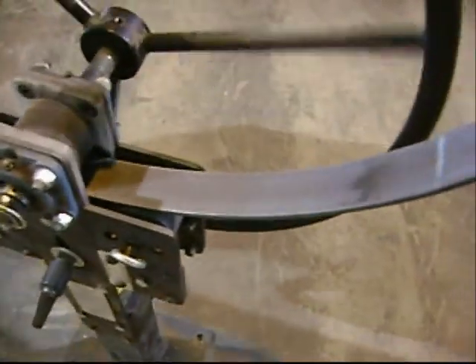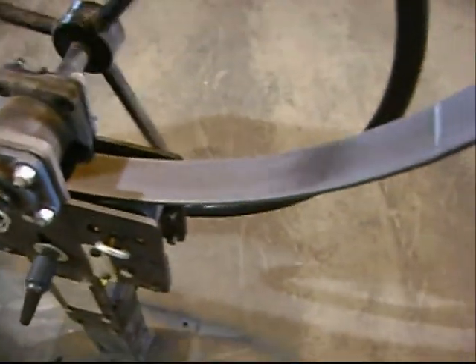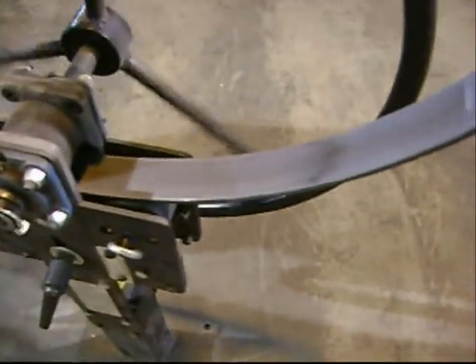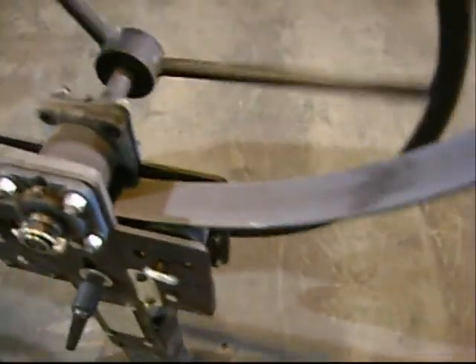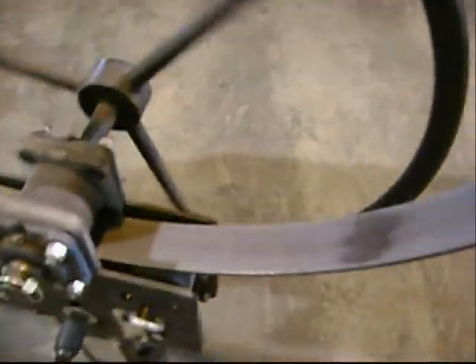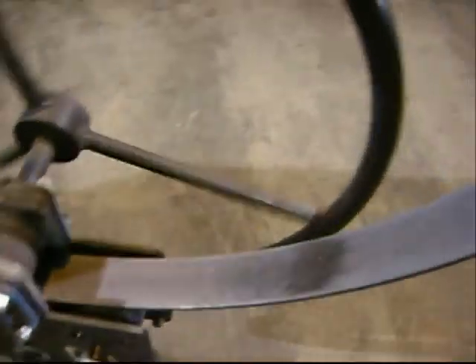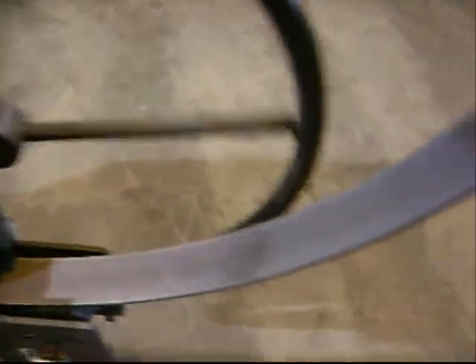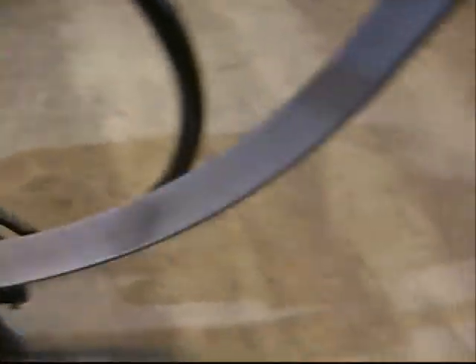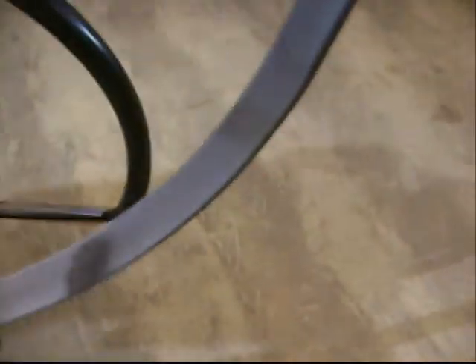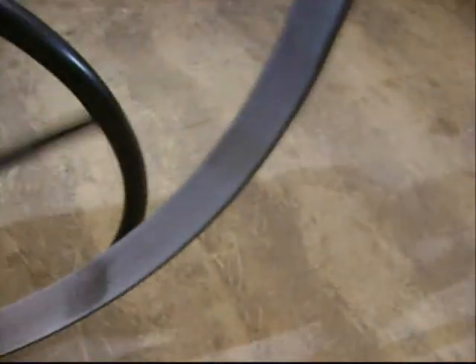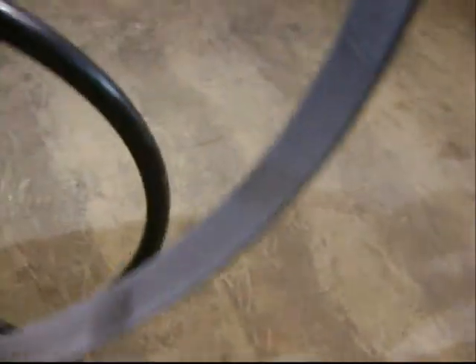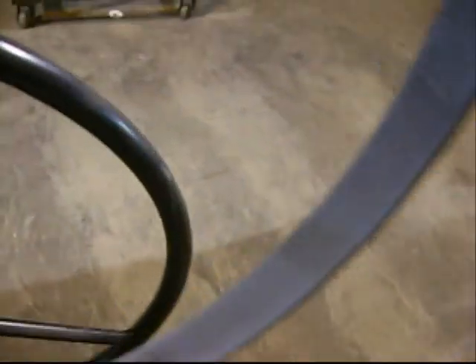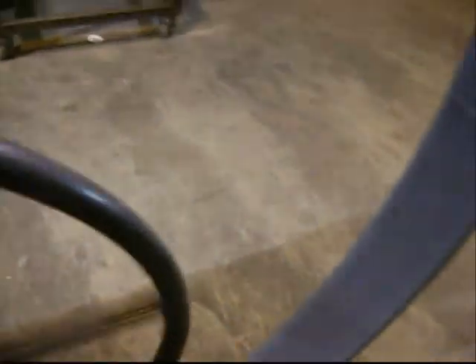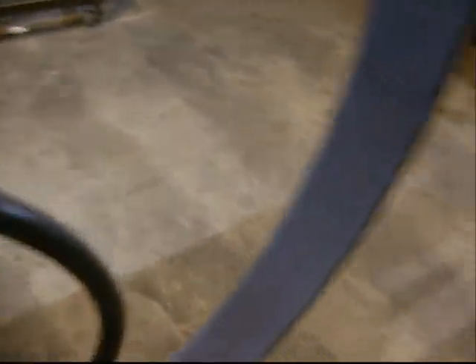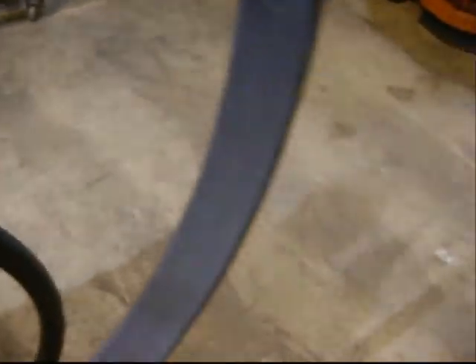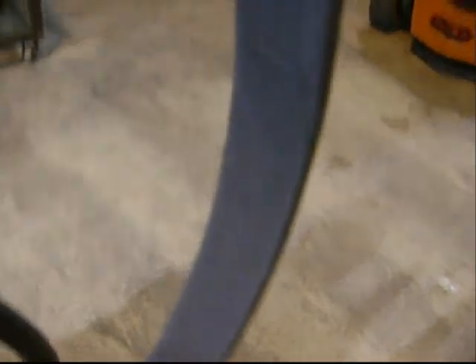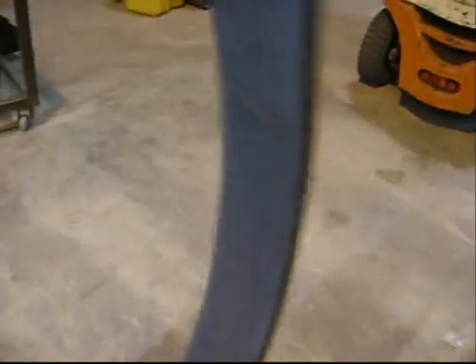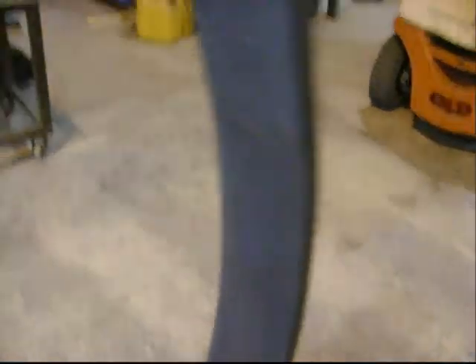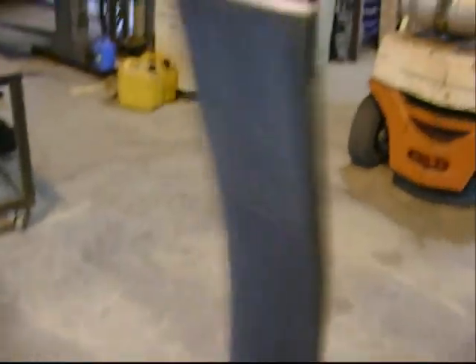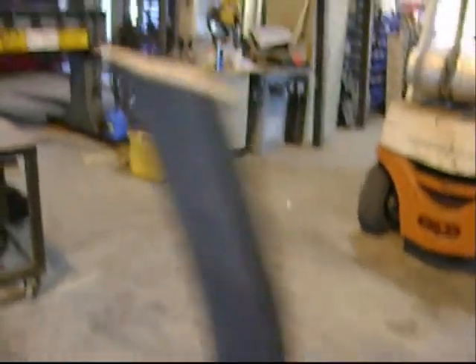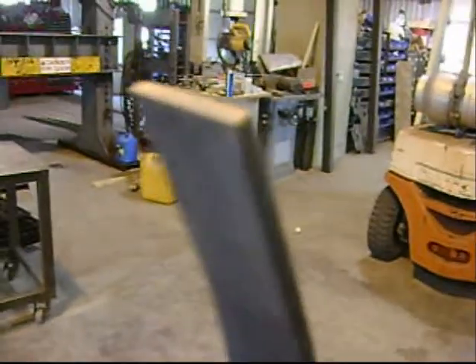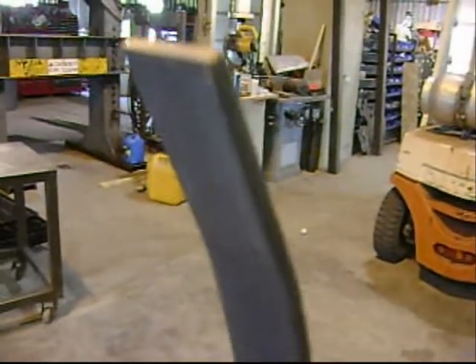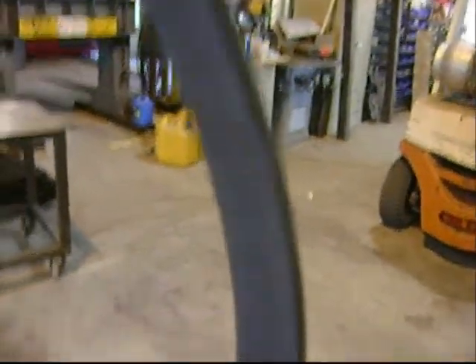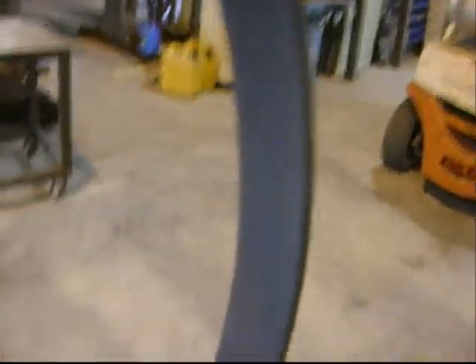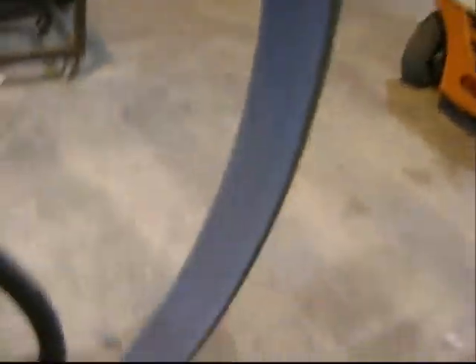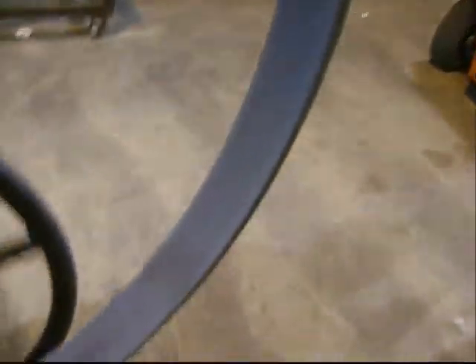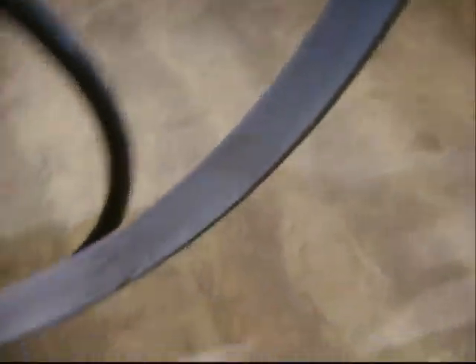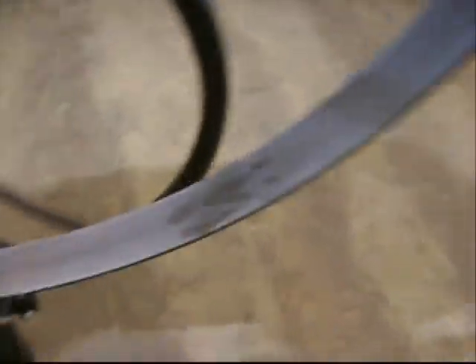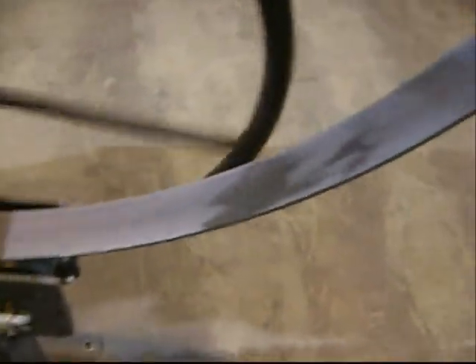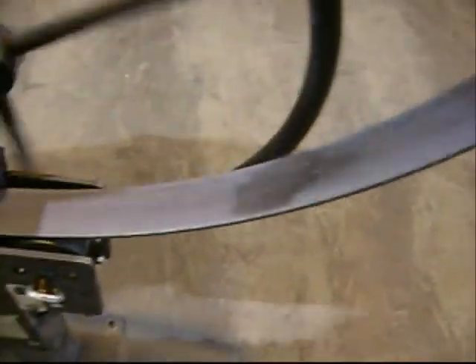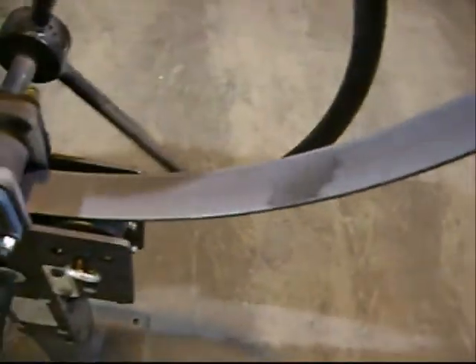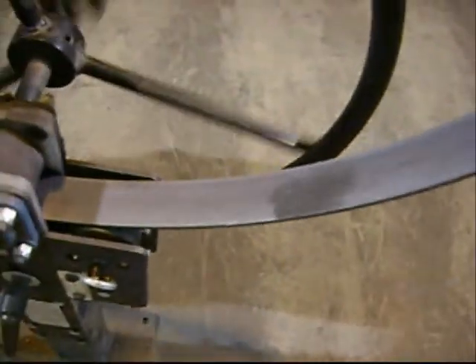The drive roller pushes and pulls steel through simultaneously so that the steel has nowhere to go and thus forms a metal arch.